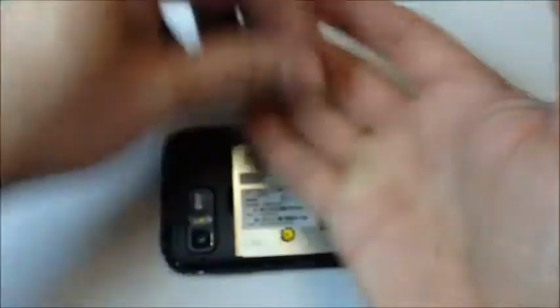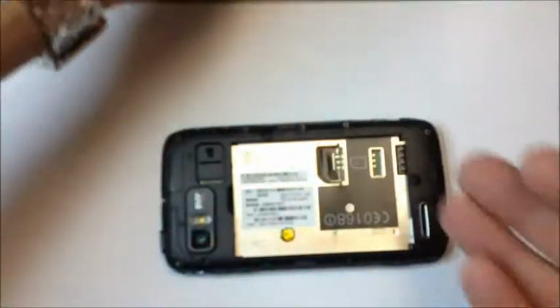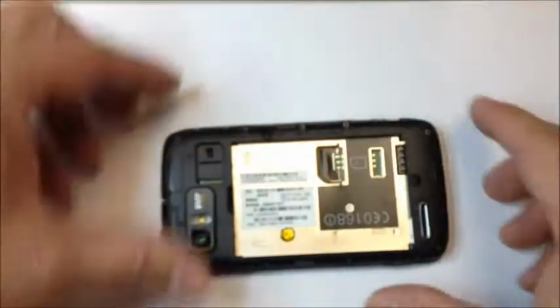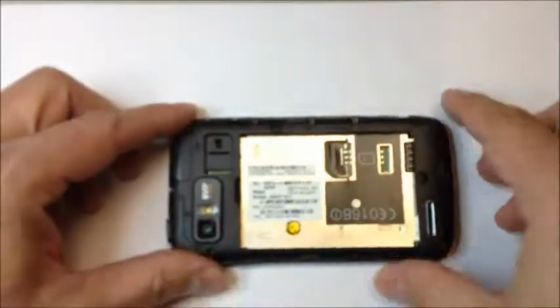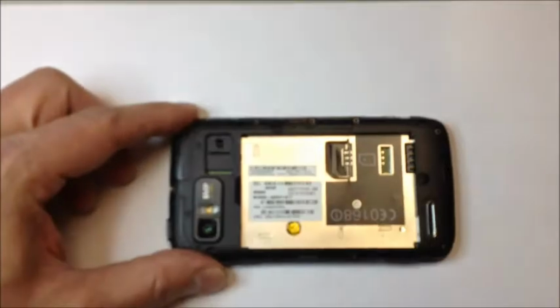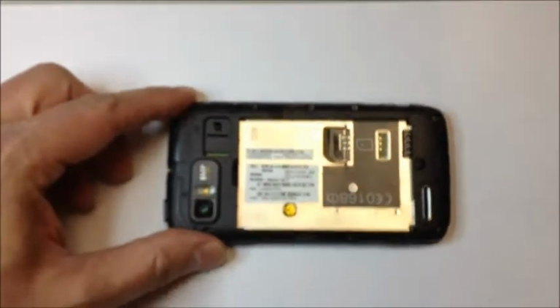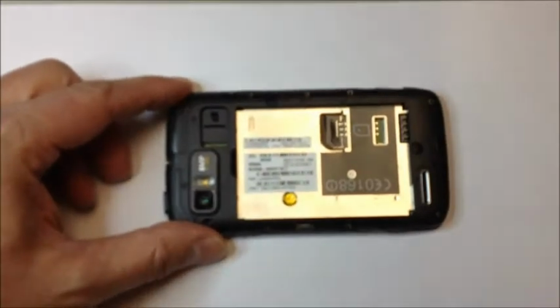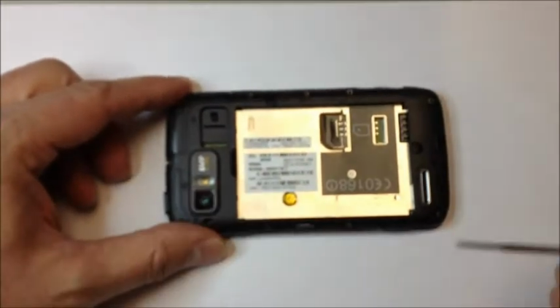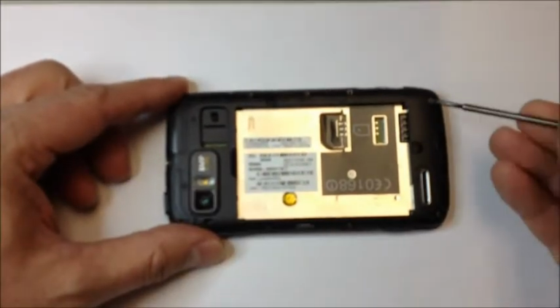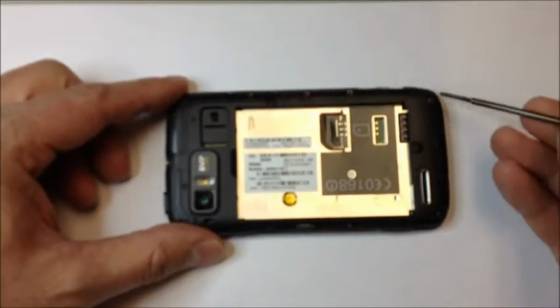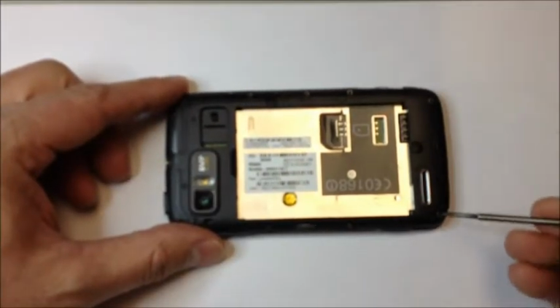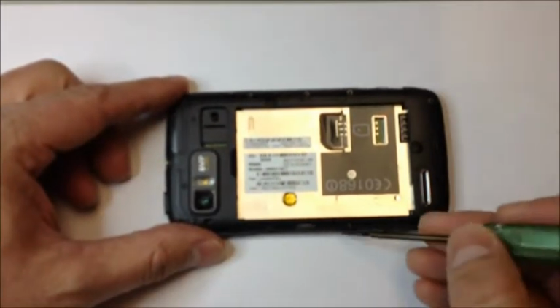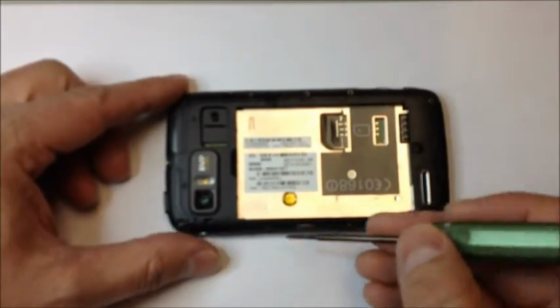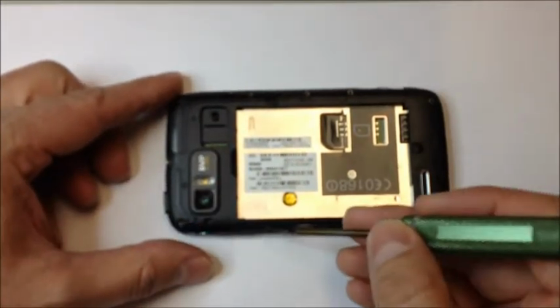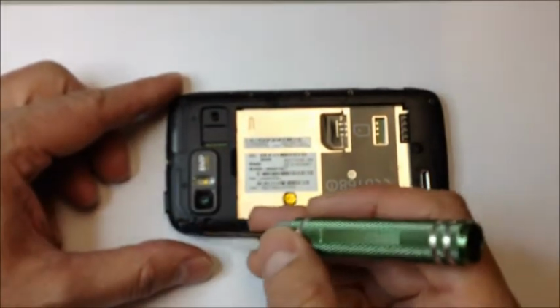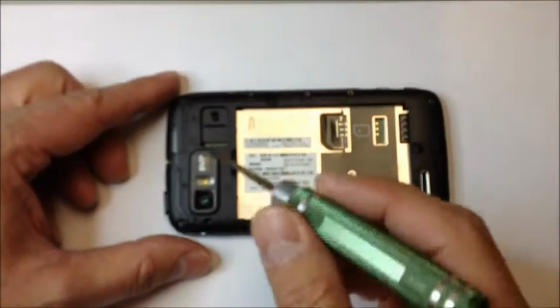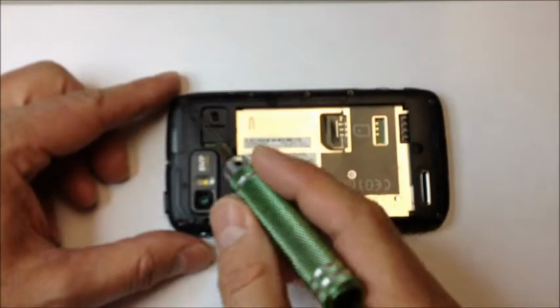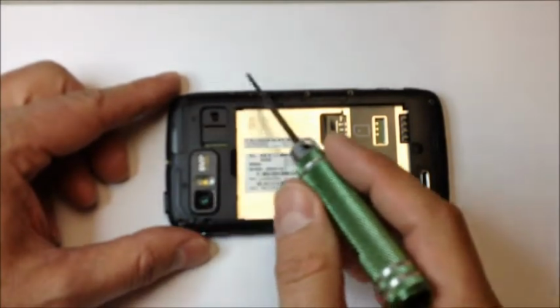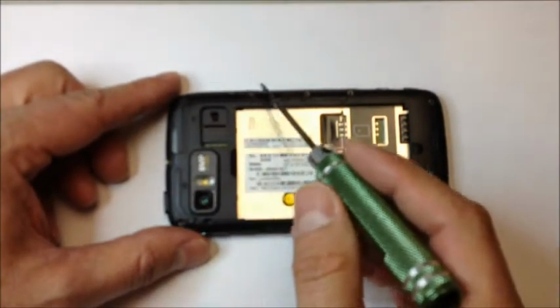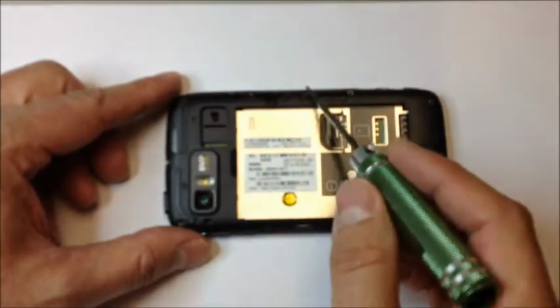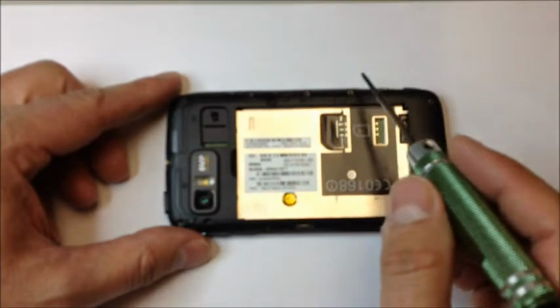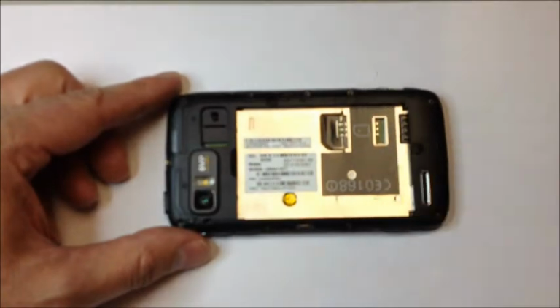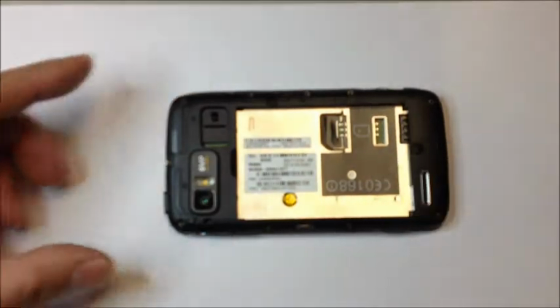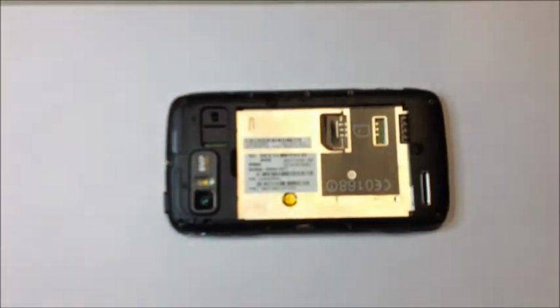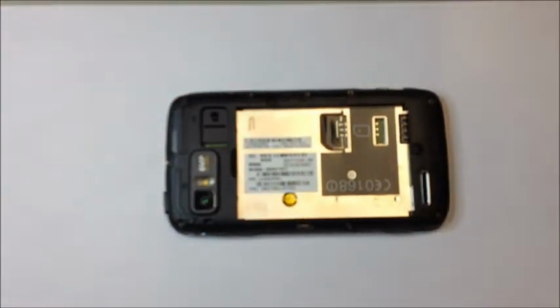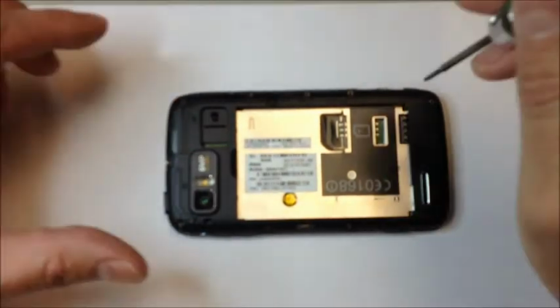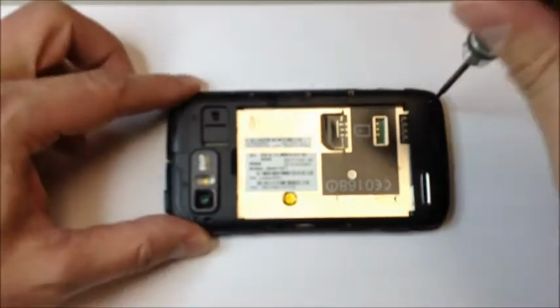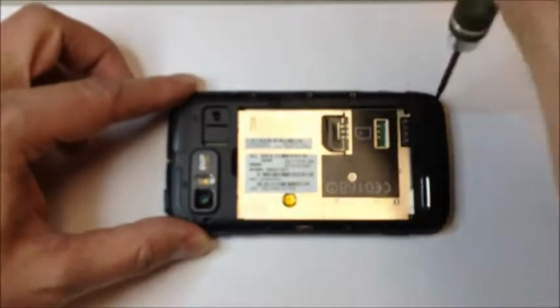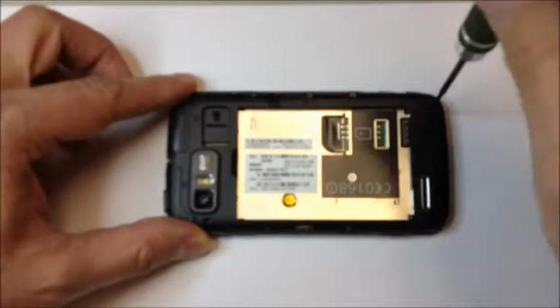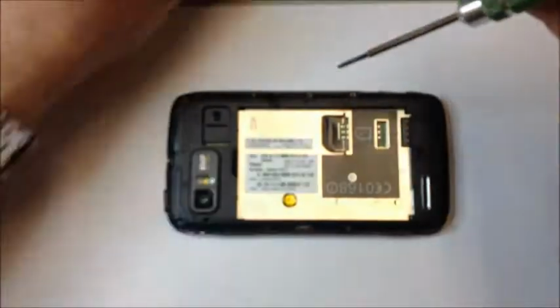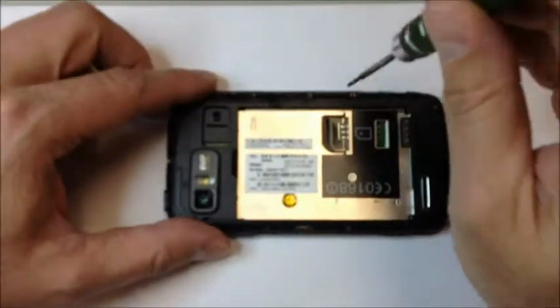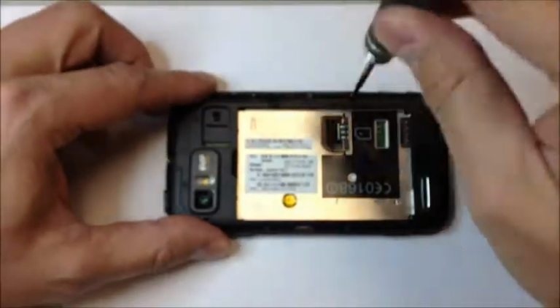We're going to go around the perimeter of the case with our T5 driver and remove all of the outer screws. Once we do that, we'll be able to pry the rear panel off the phone.